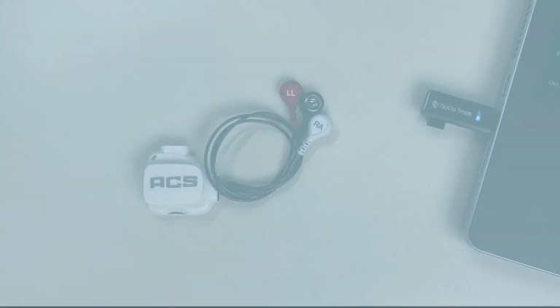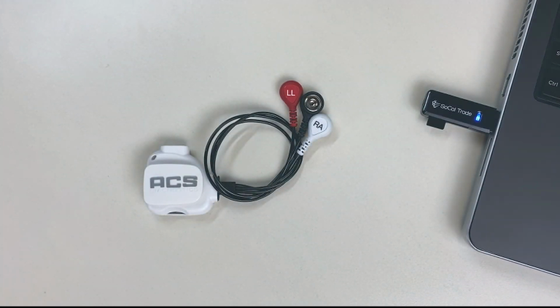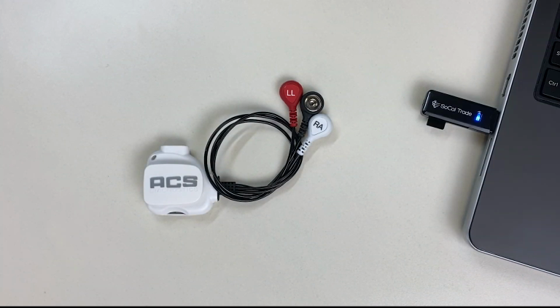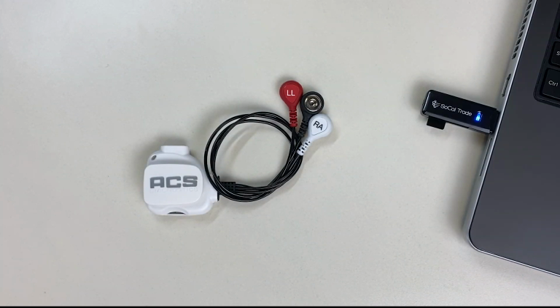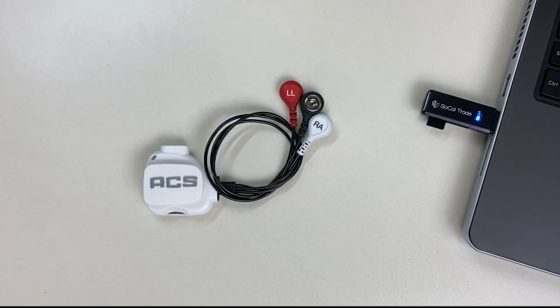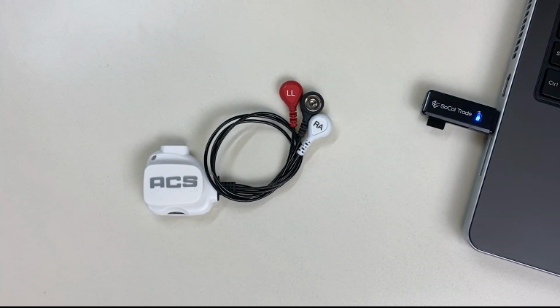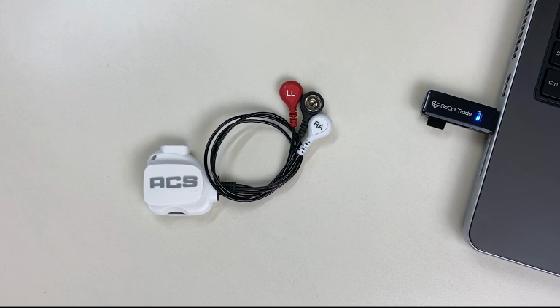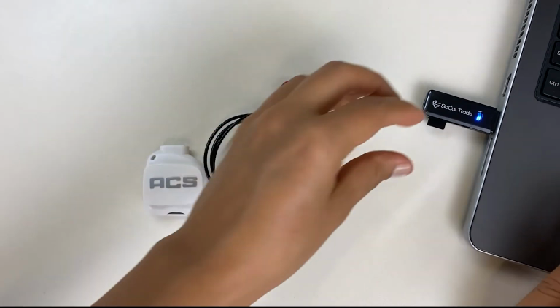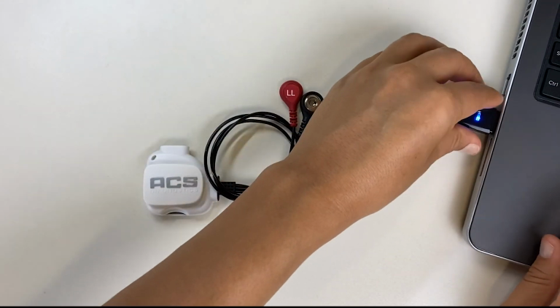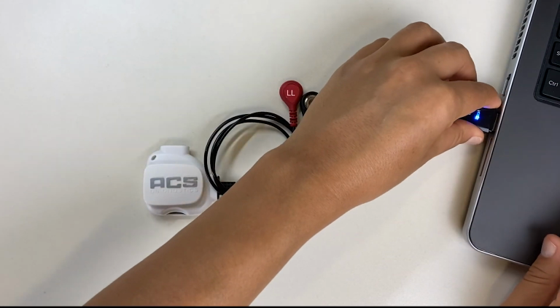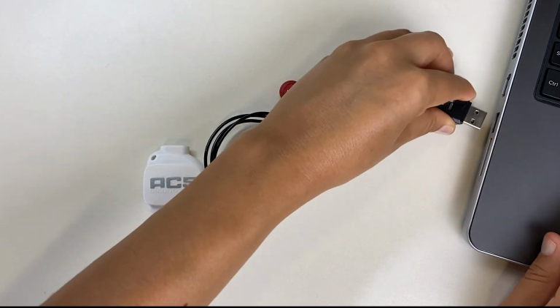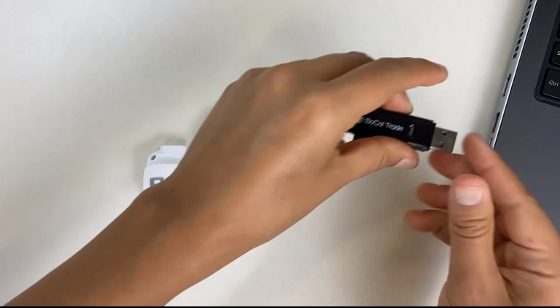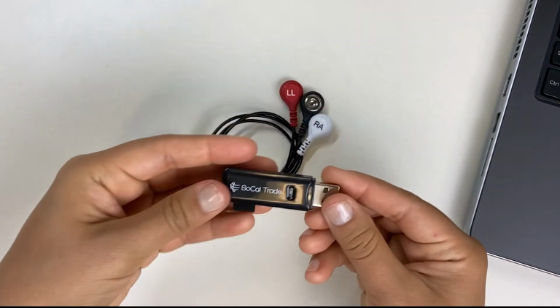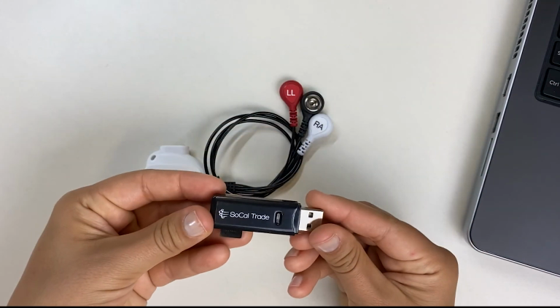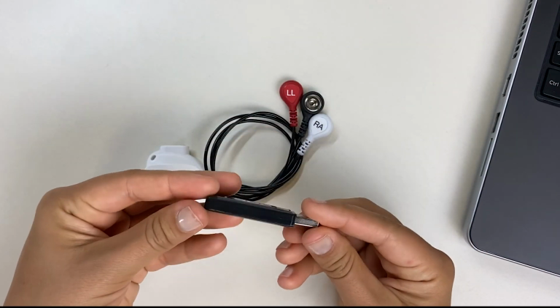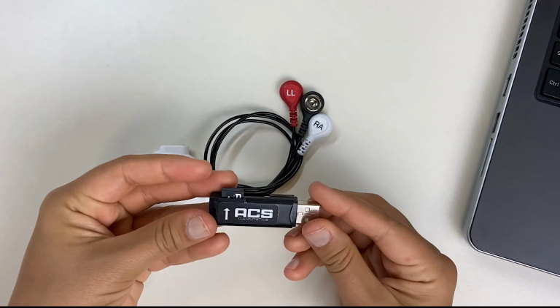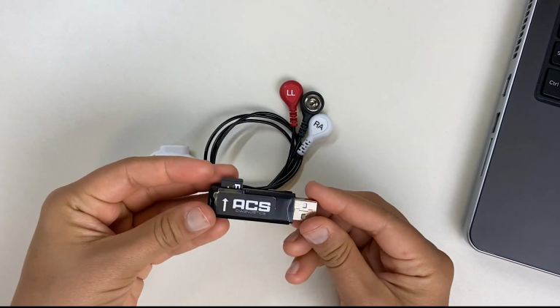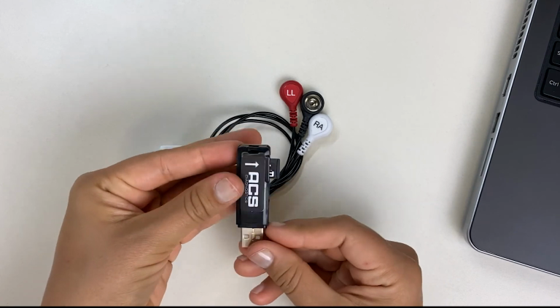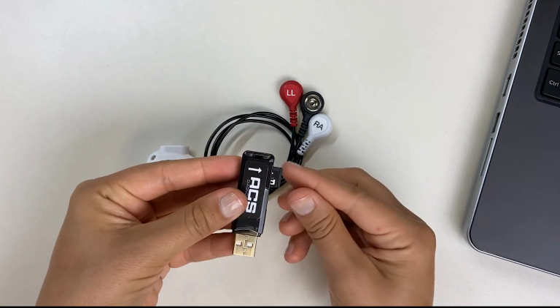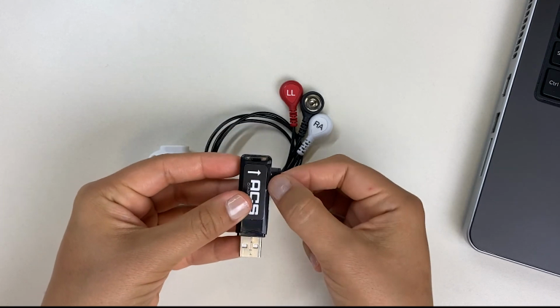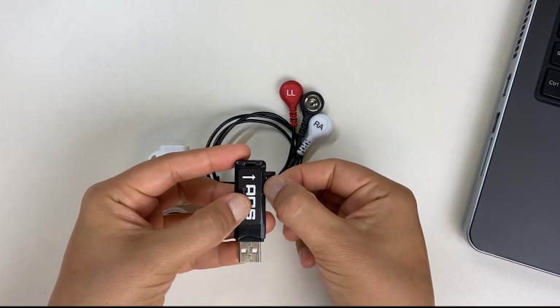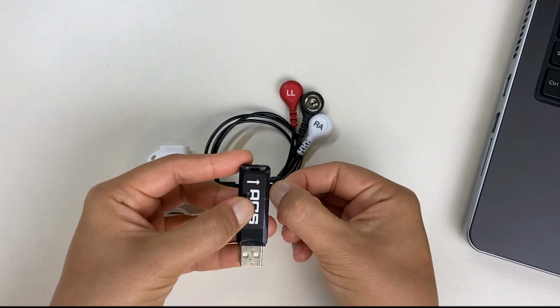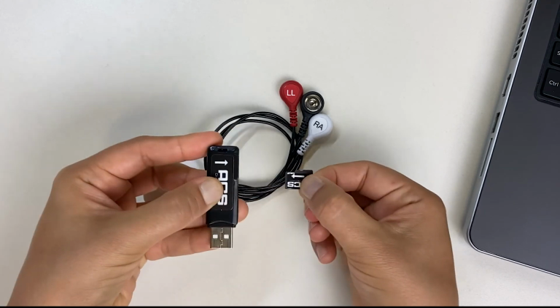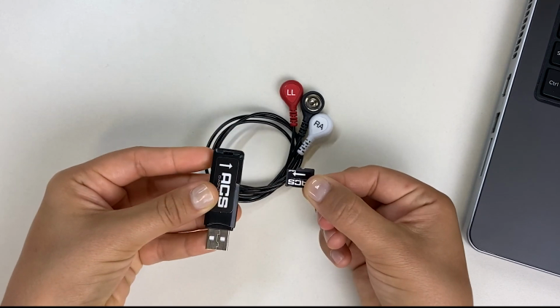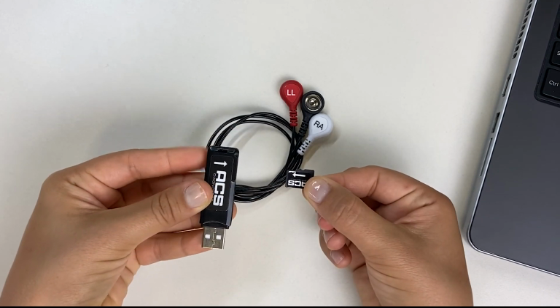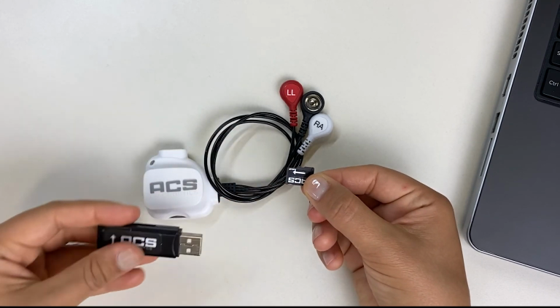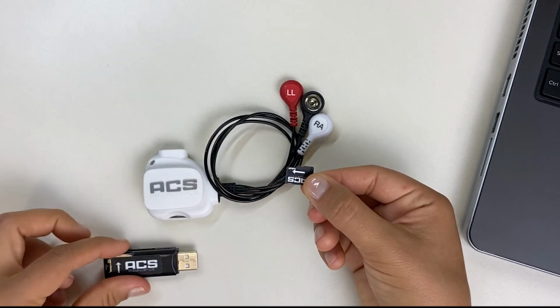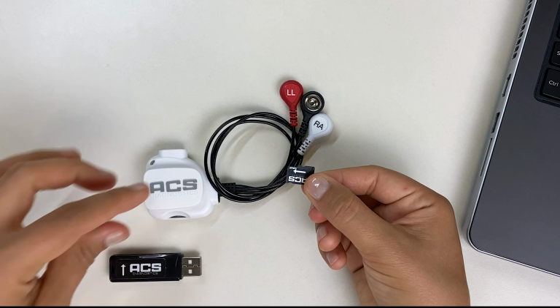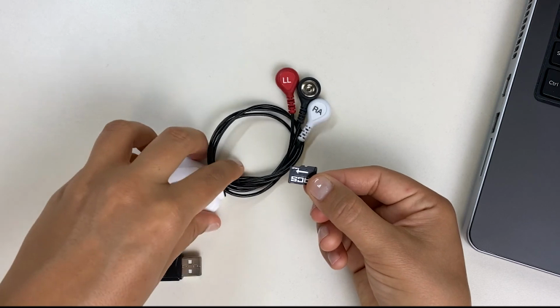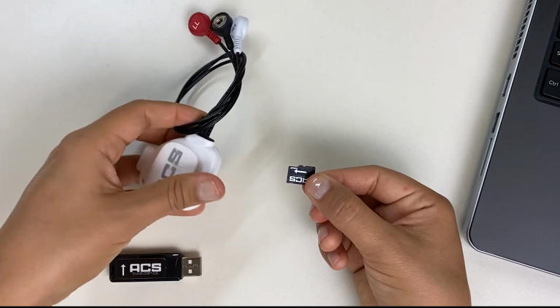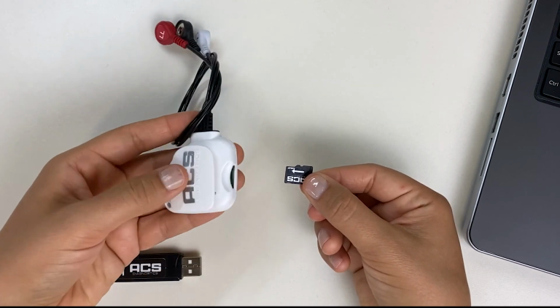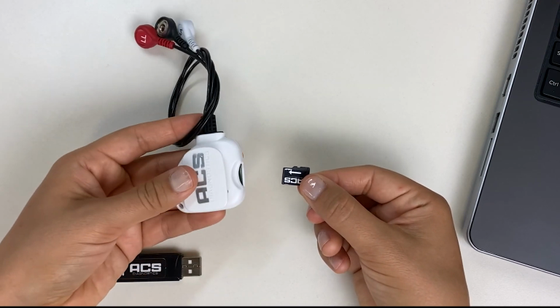Next, remove the memory card from the USB card reader. To start the test, insert the memory card into the clip device. The memory card must be pushed fully into the device so that you hear a click.